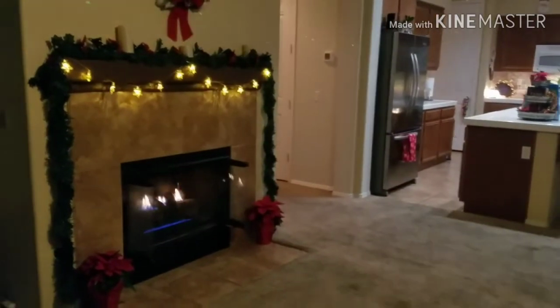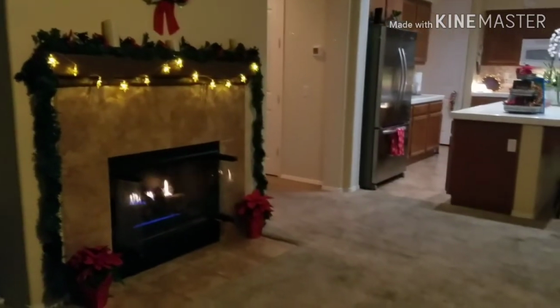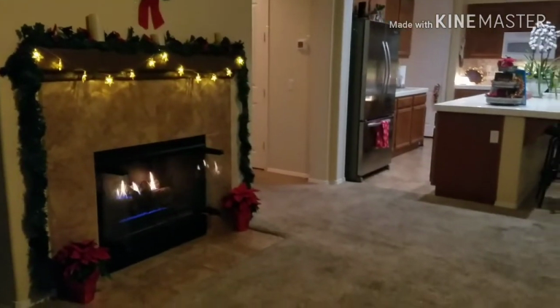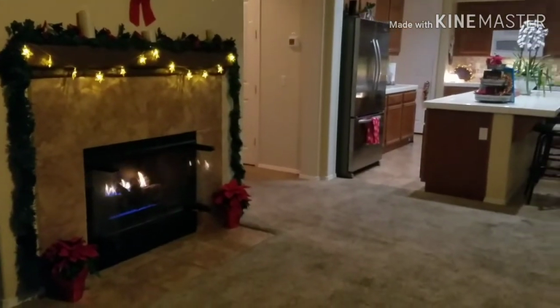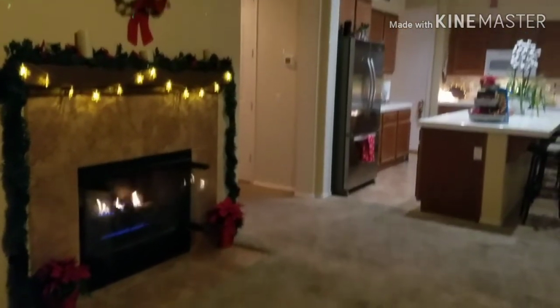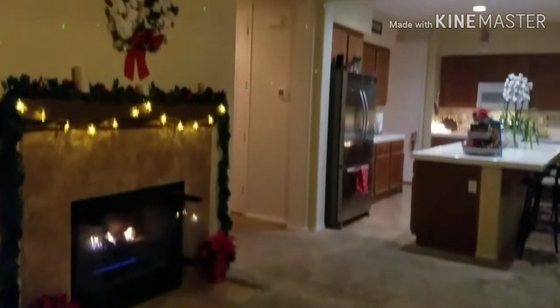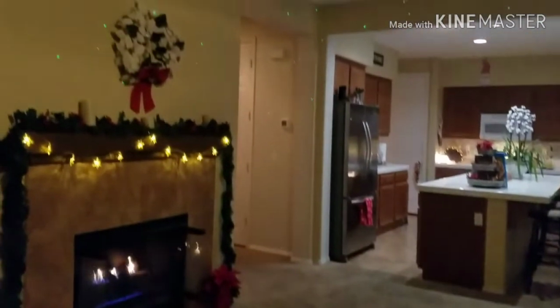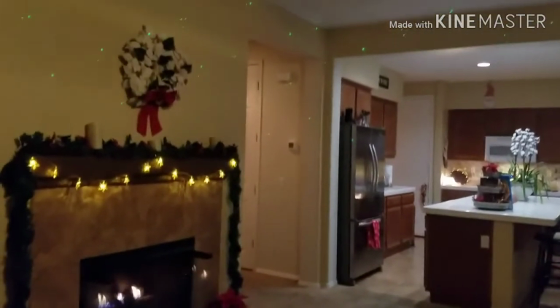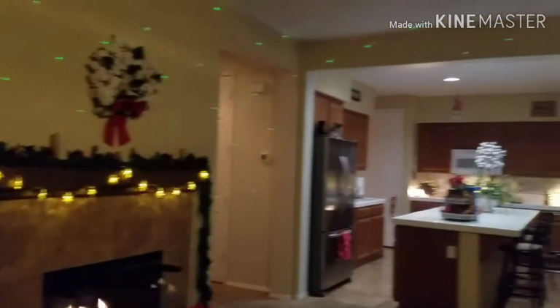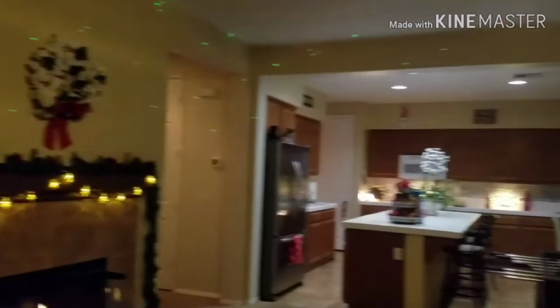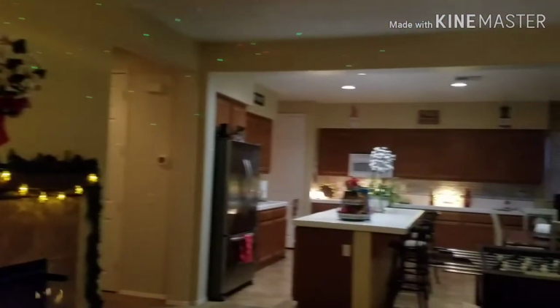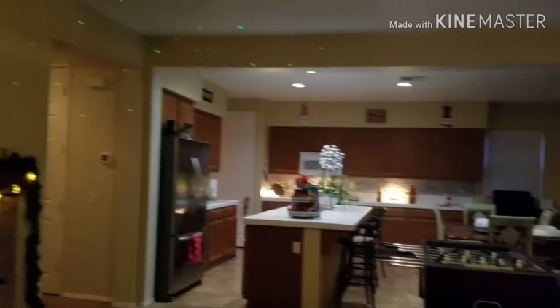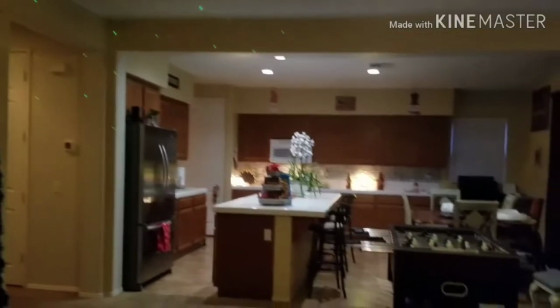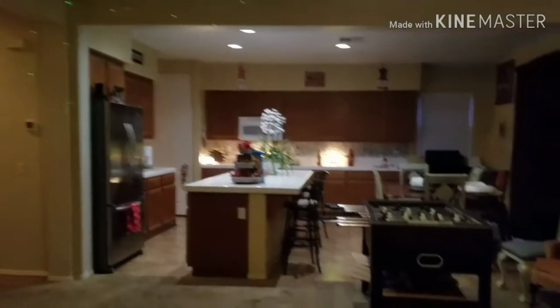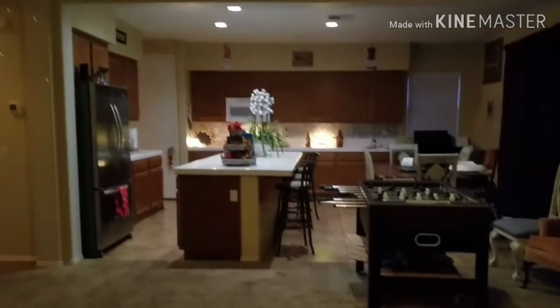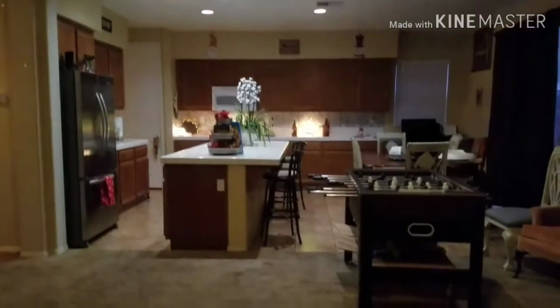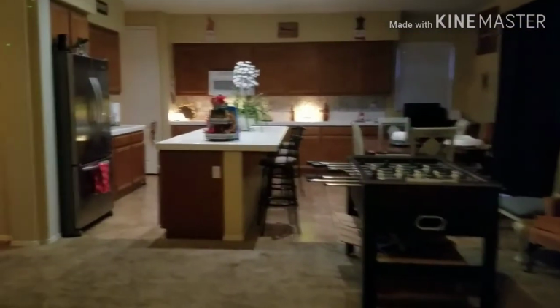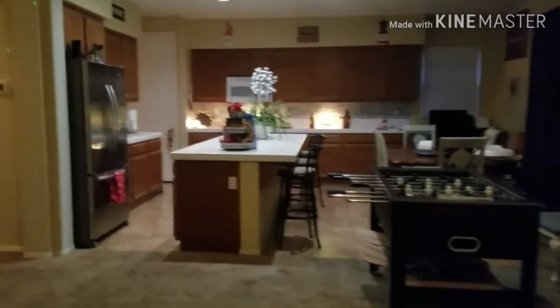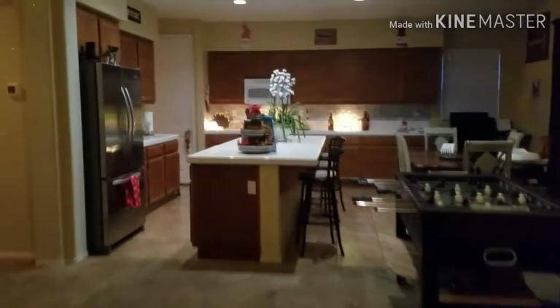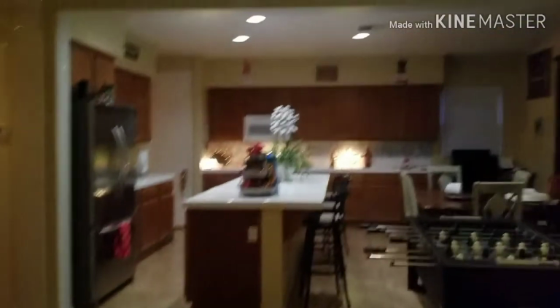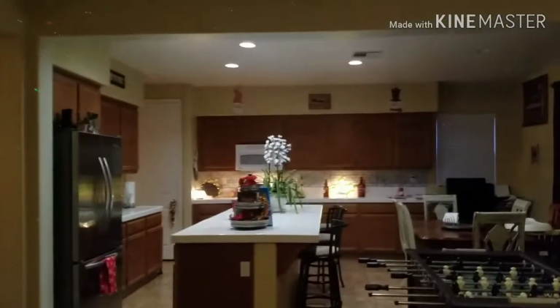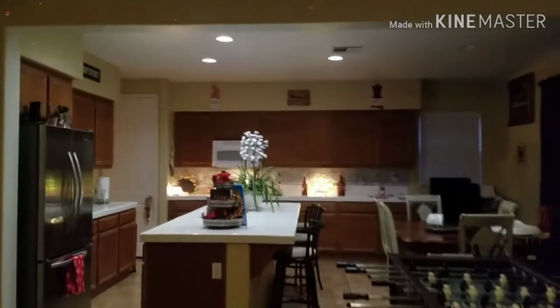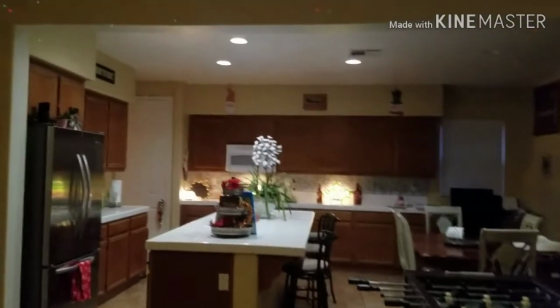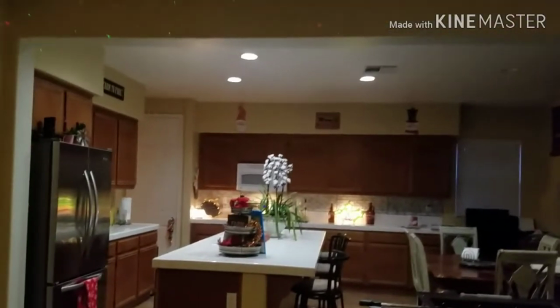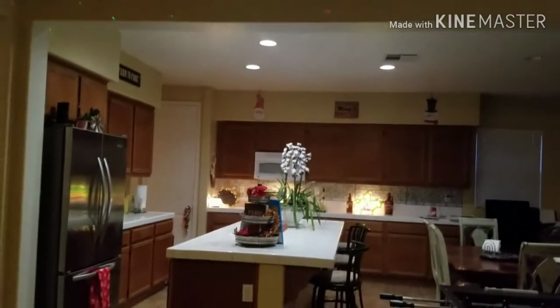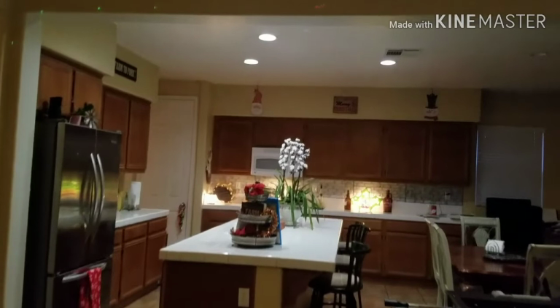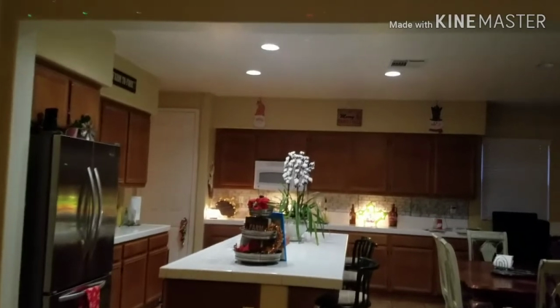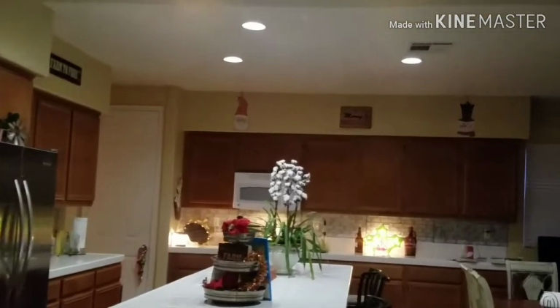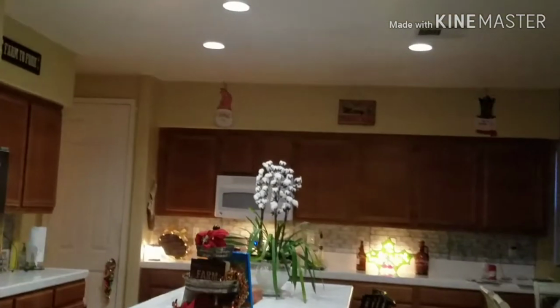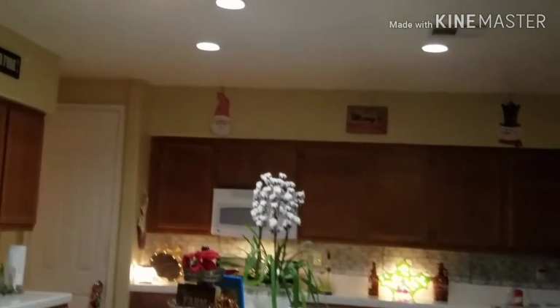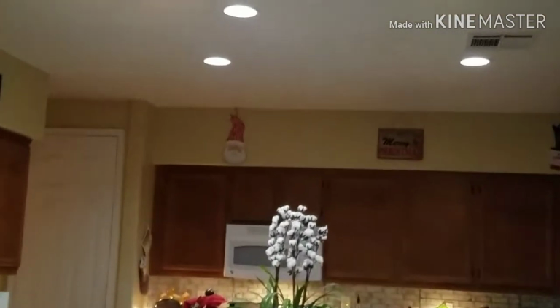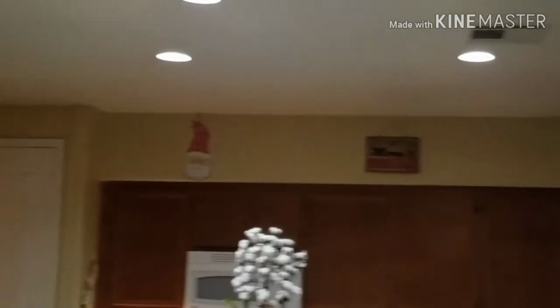Hopefully you guys liked my downstairs tour. If you did, please make sure to like and subscribe if you haven't. See you guys on tomorrow's Vlogmas Day 12. Bye guys!